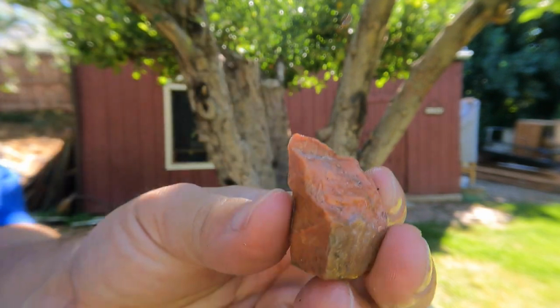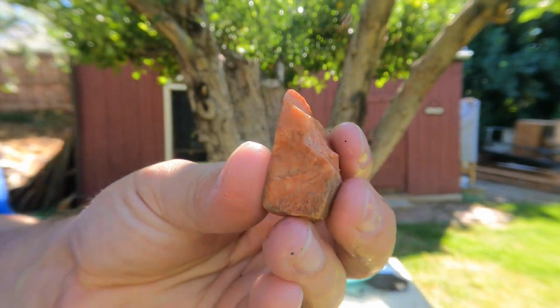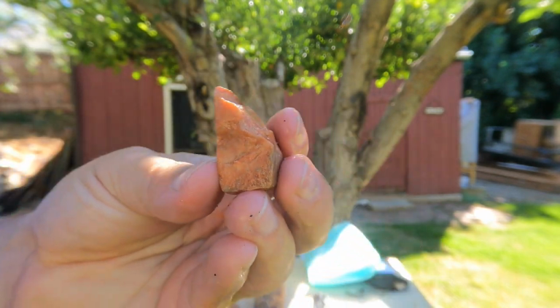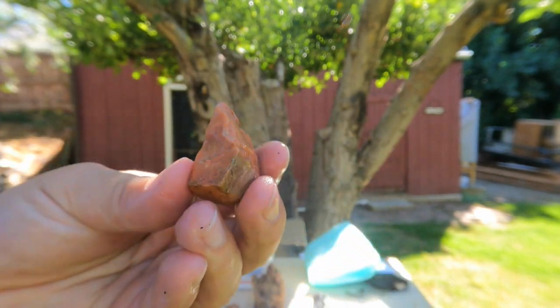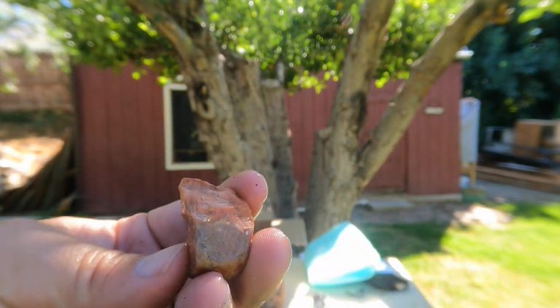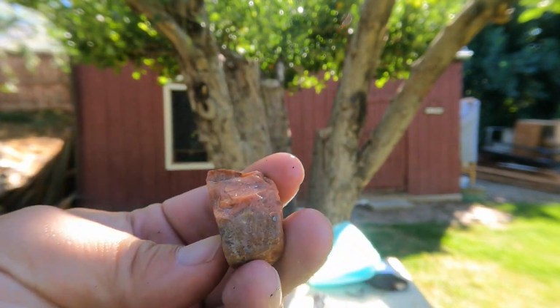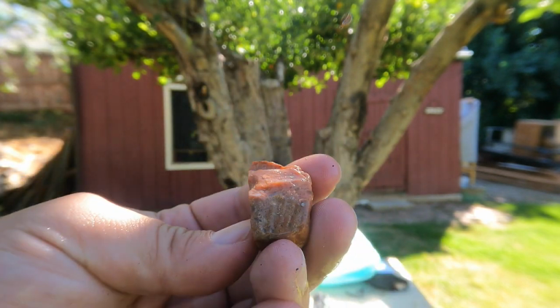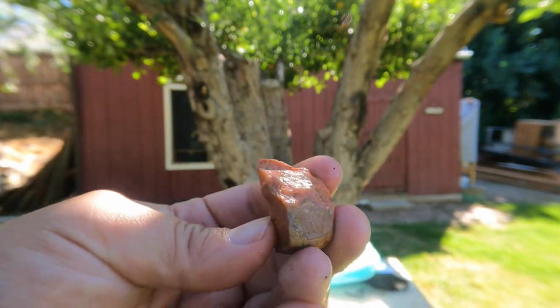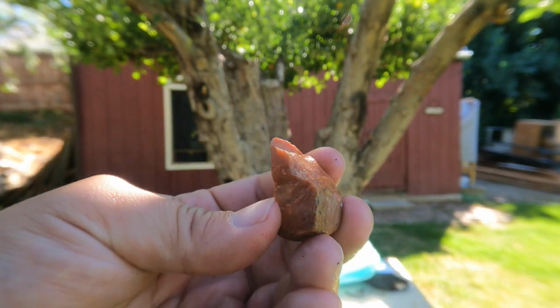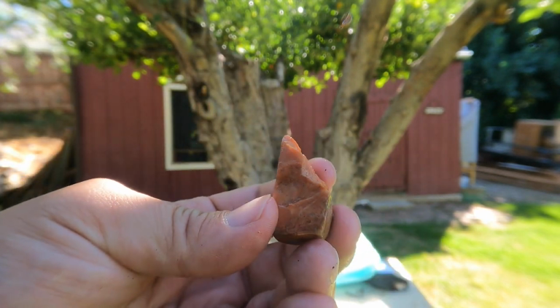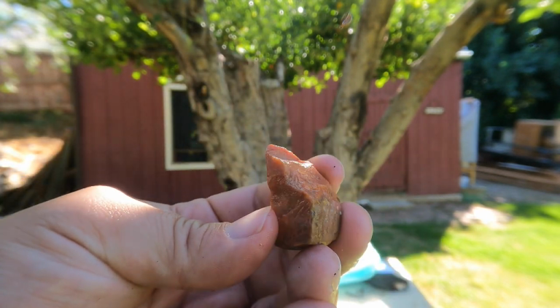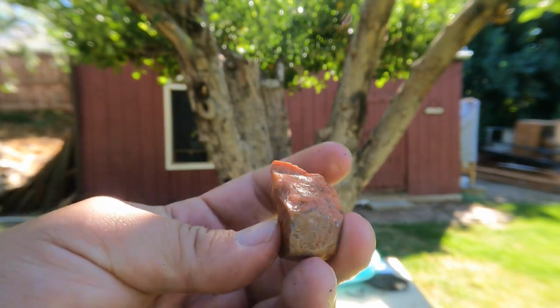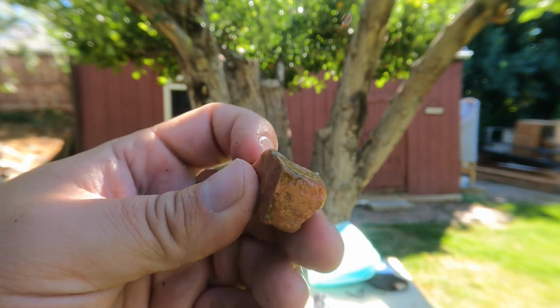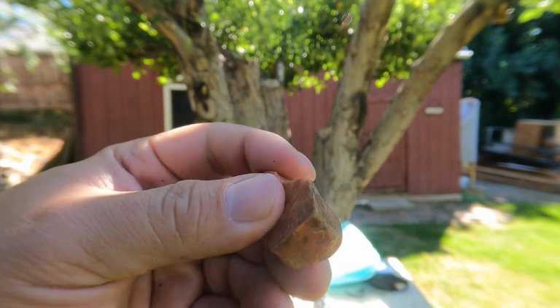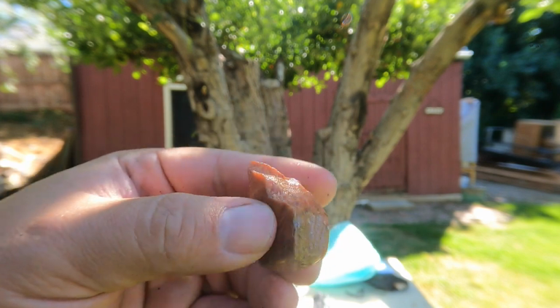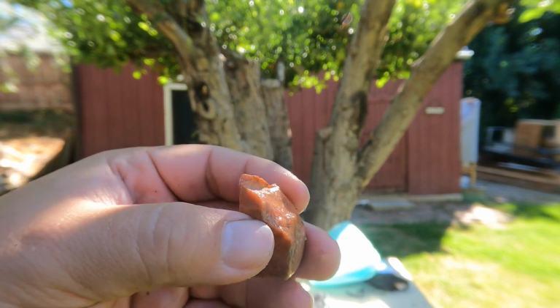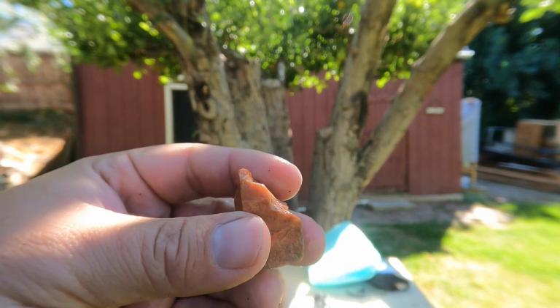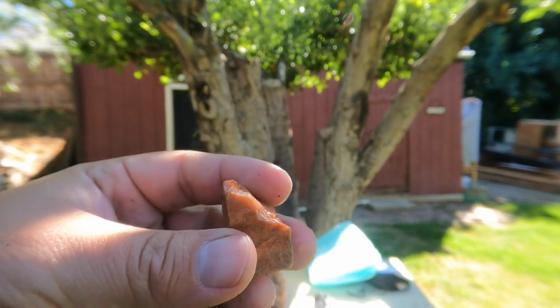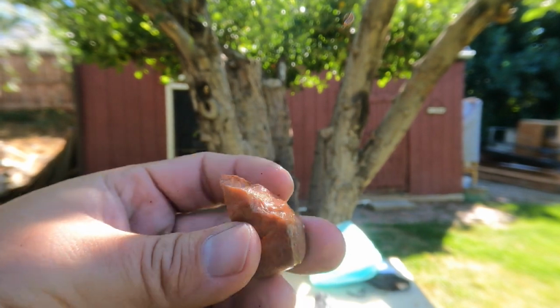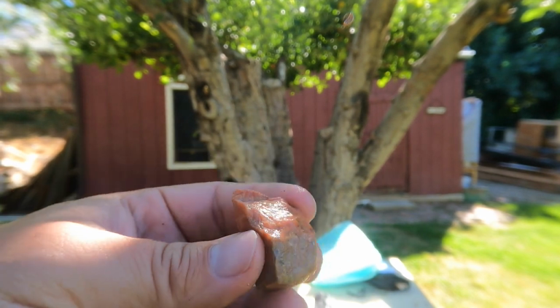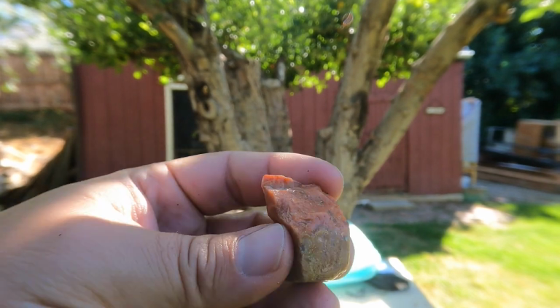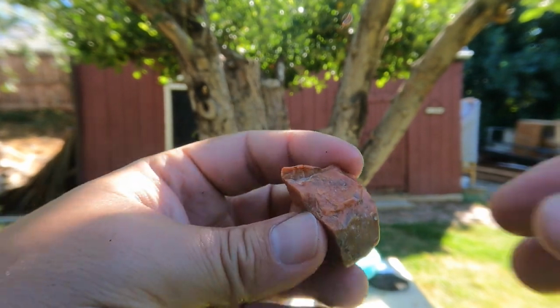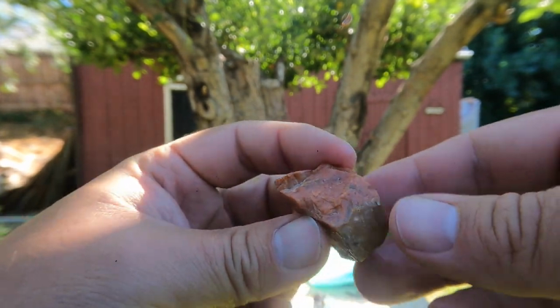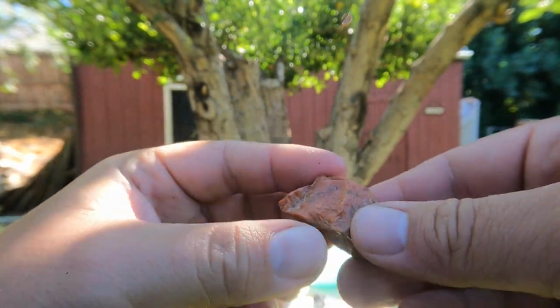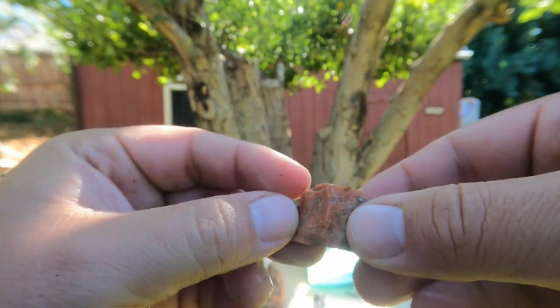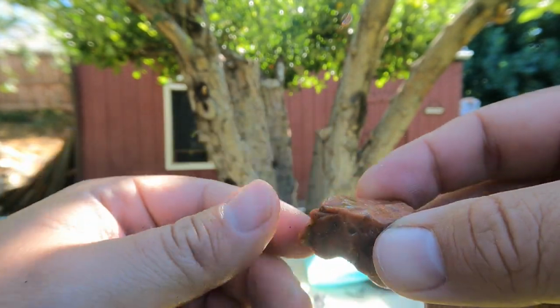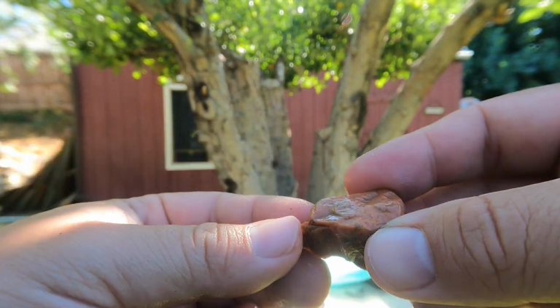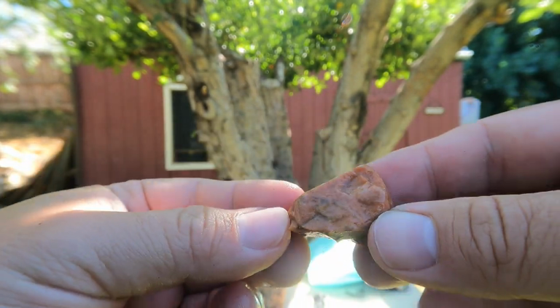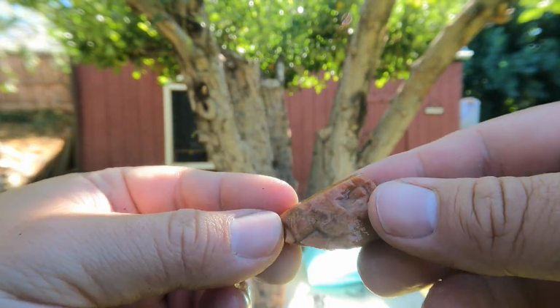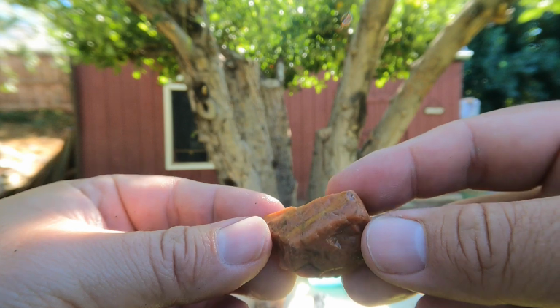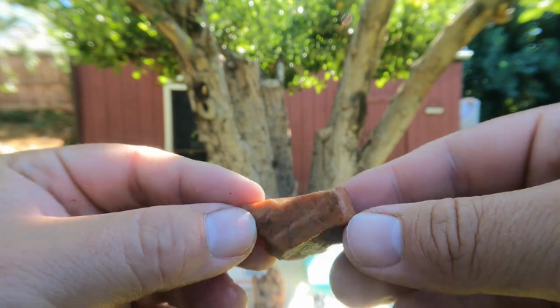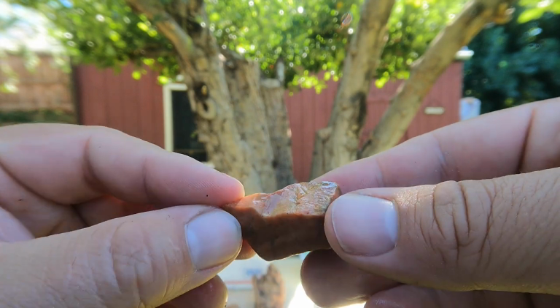This looks like a nice big chunk of feldspar — some pink feldspar. So it might be related to that granite piece they had.